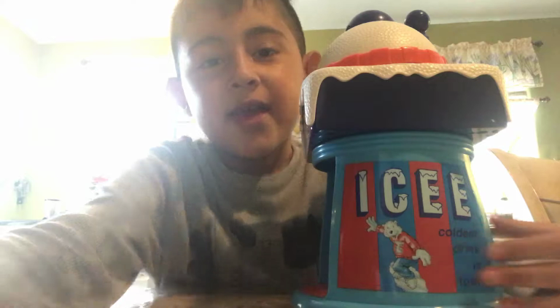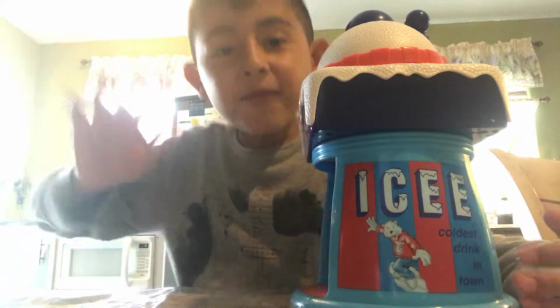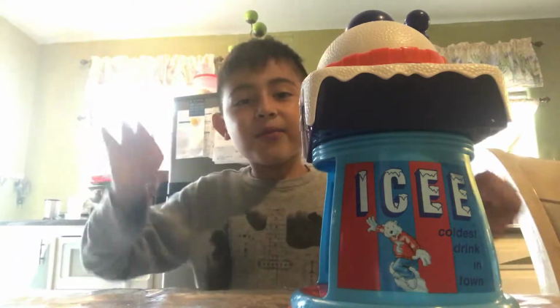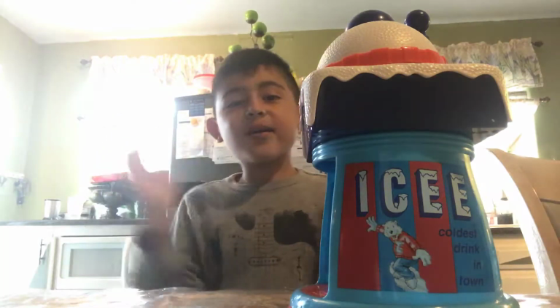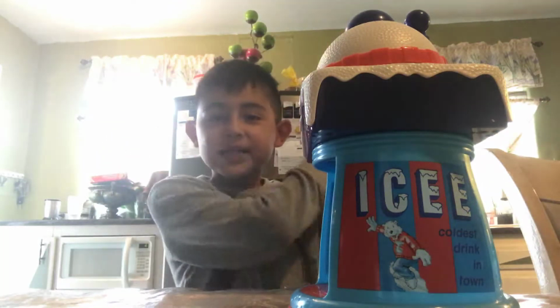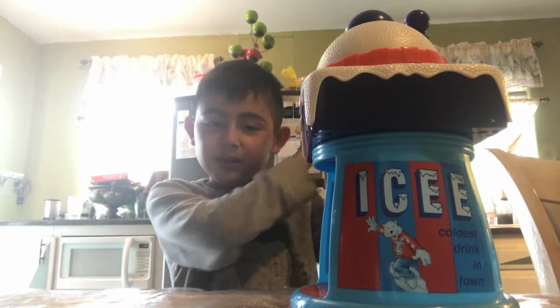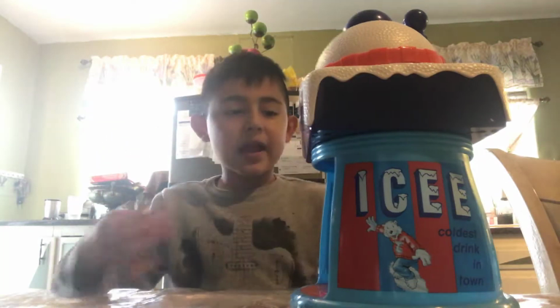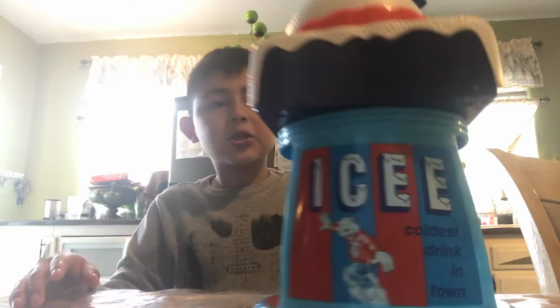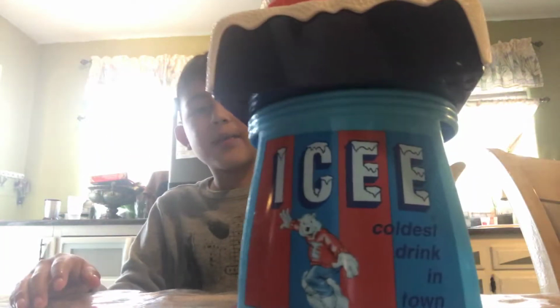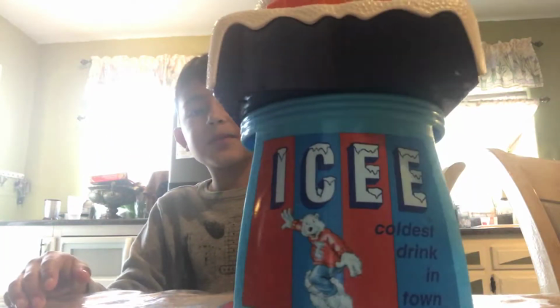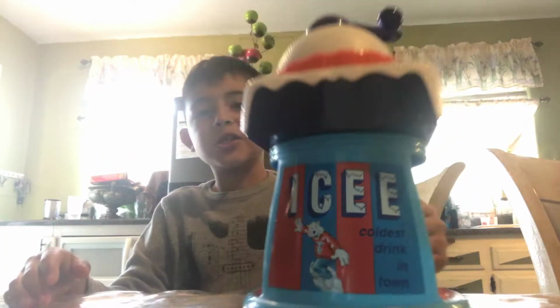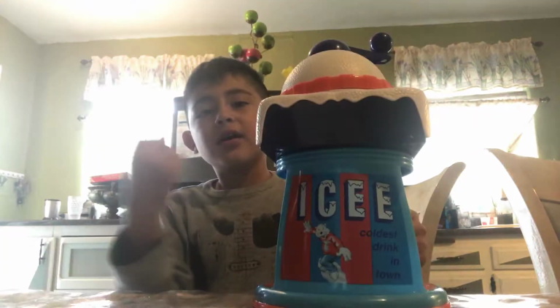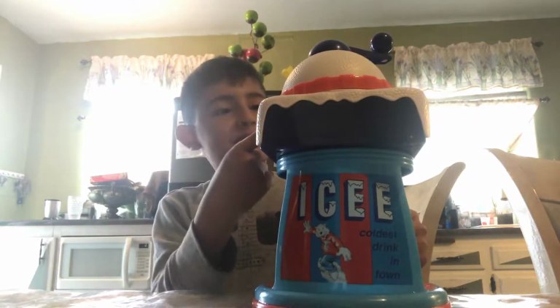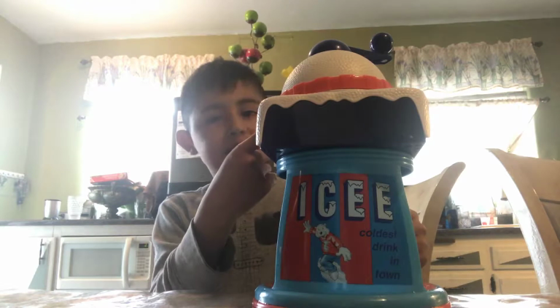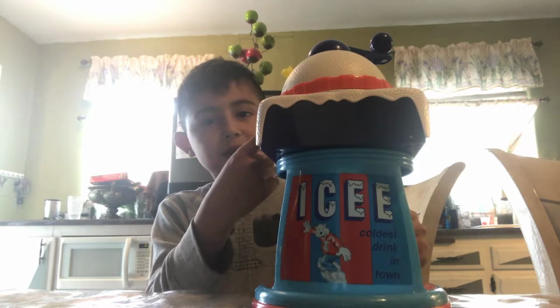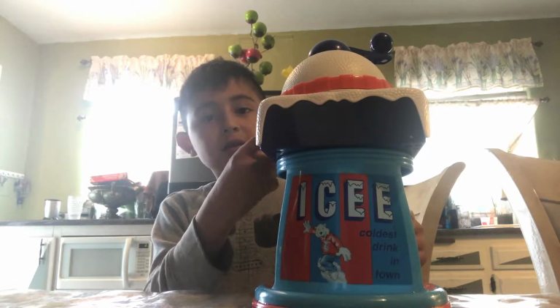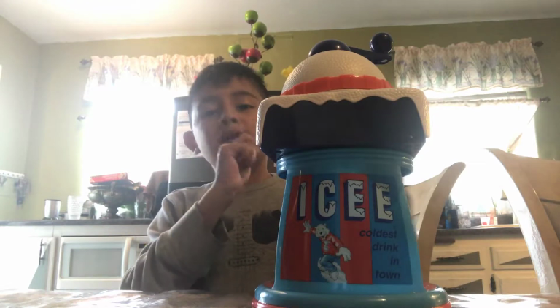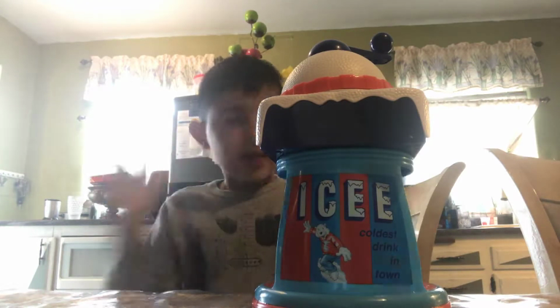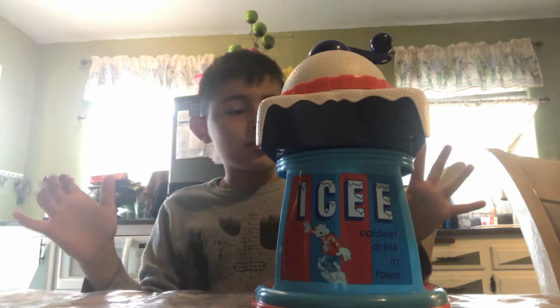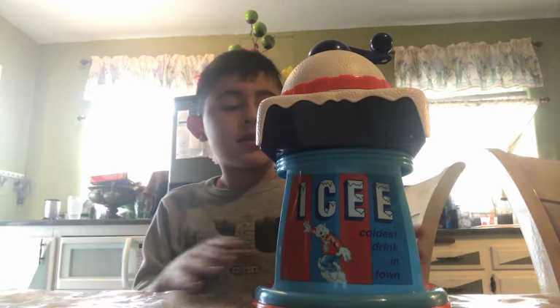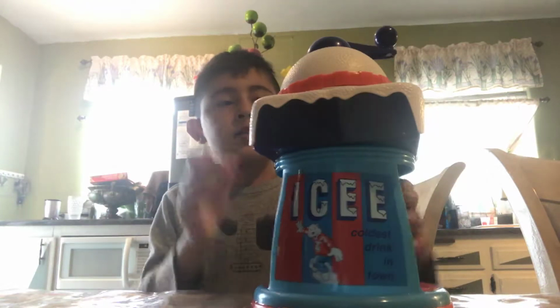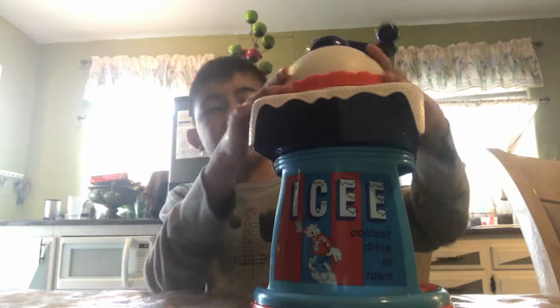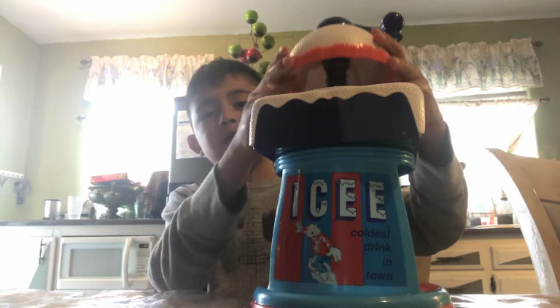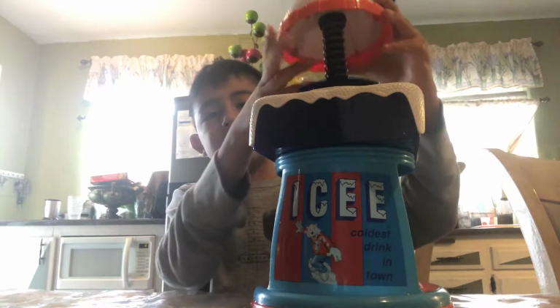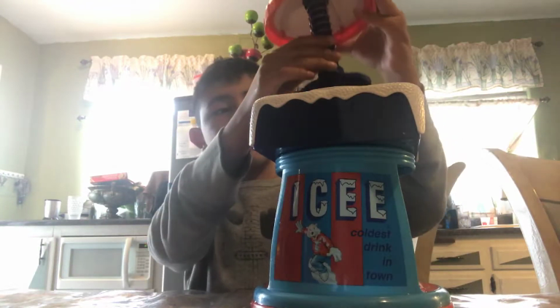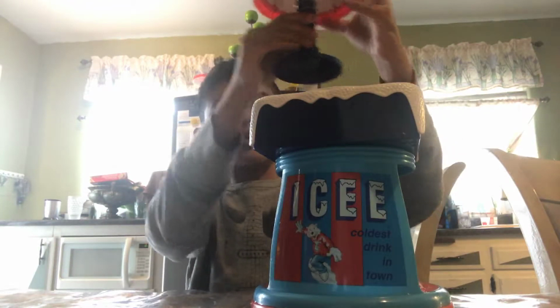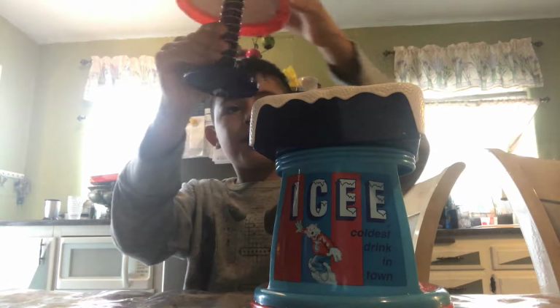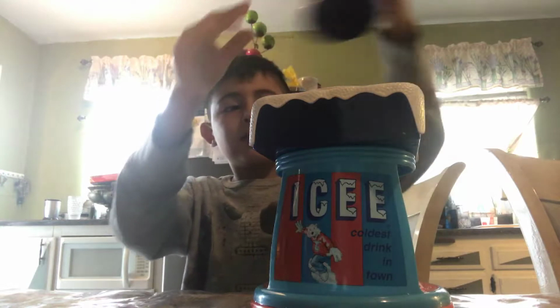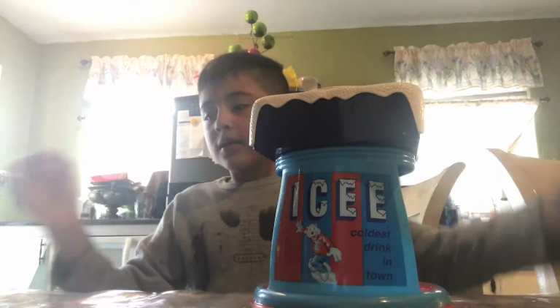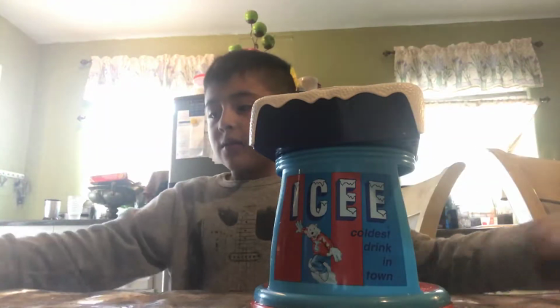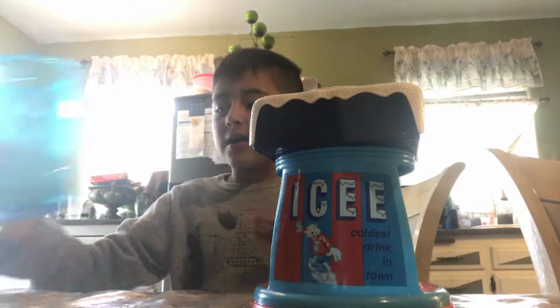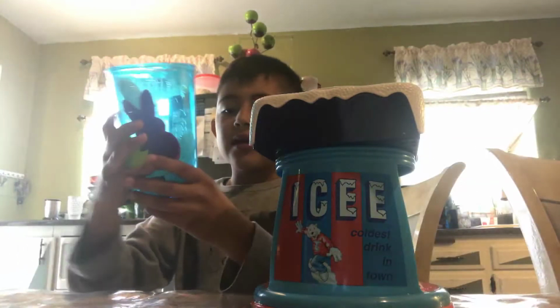Hello everyone, welcome back to another video! Today I'm gonna show you how to make some slushies with the Icy Maker. Let's do this! First thing you're gonna want to do is take out the top.